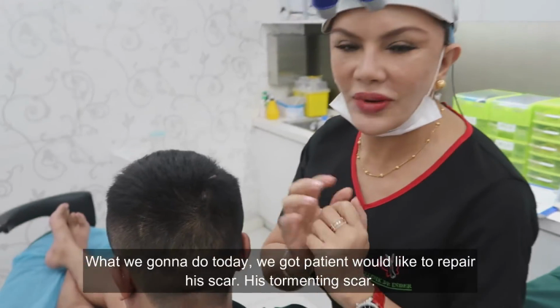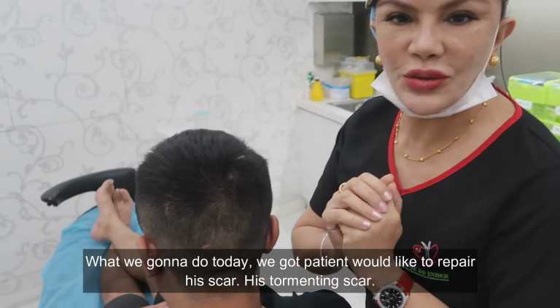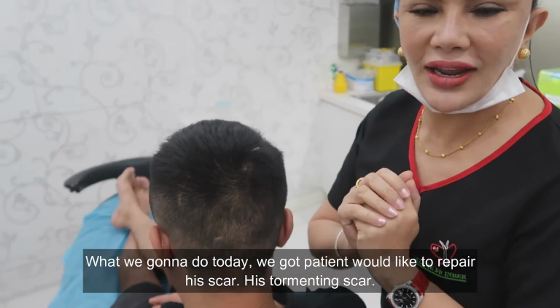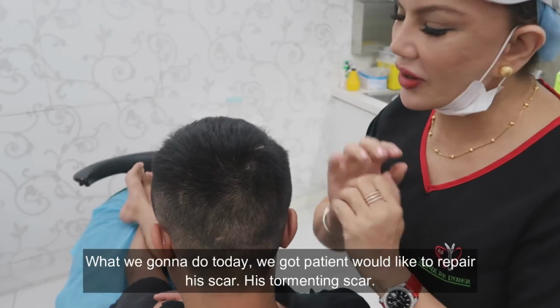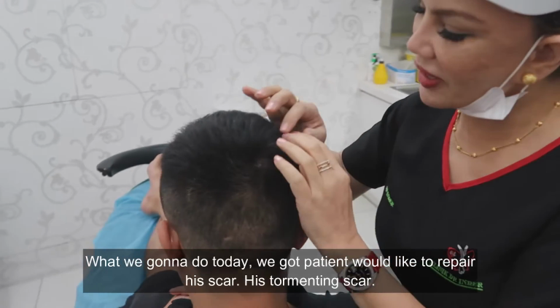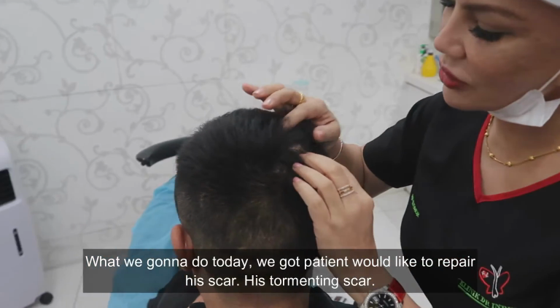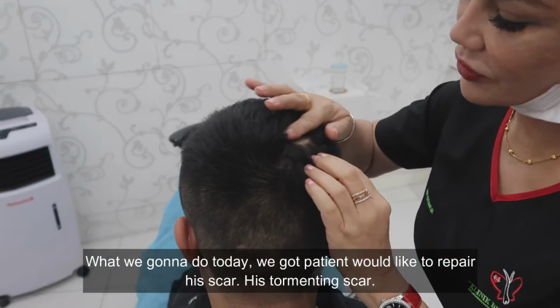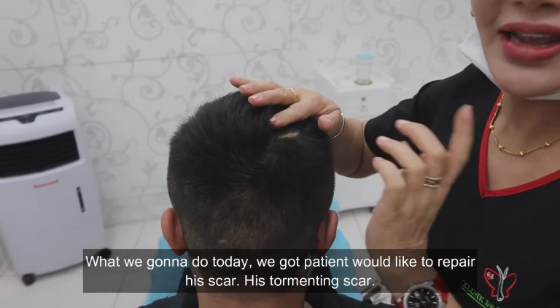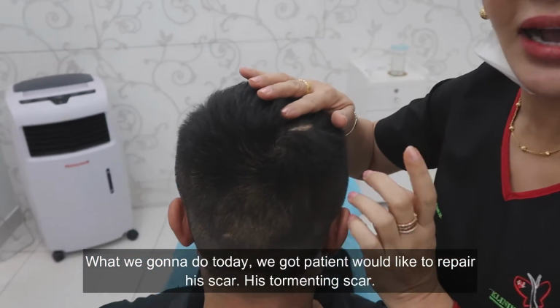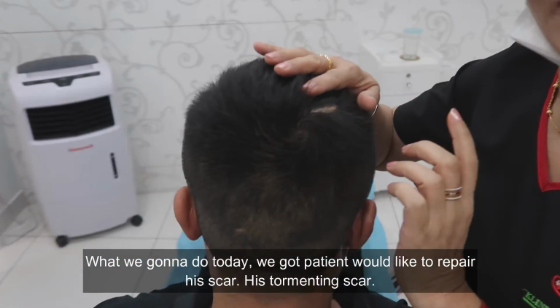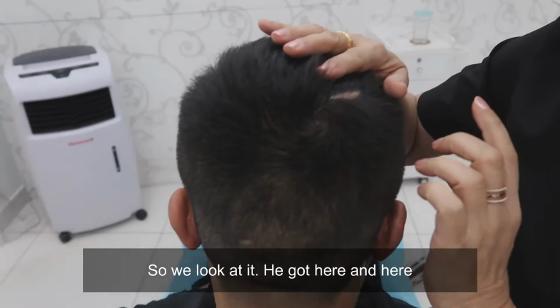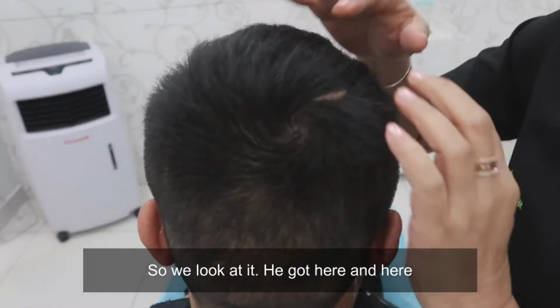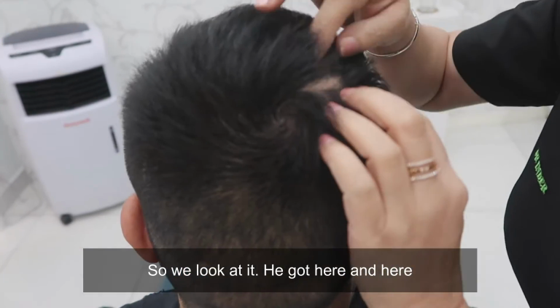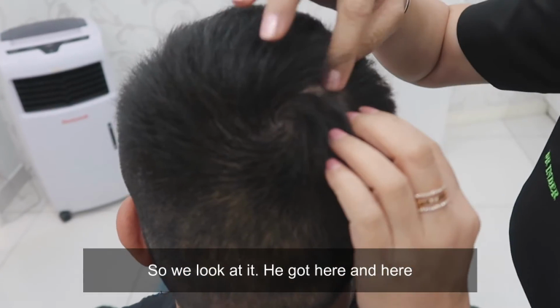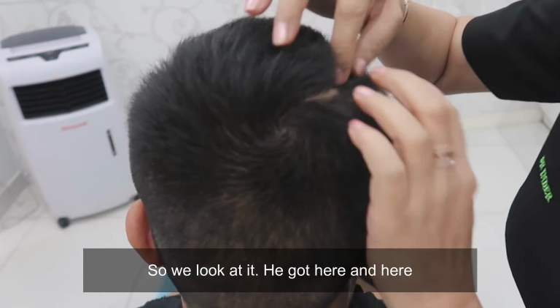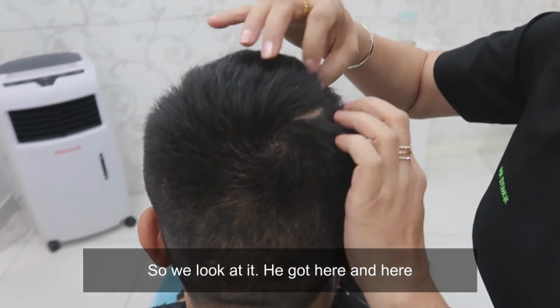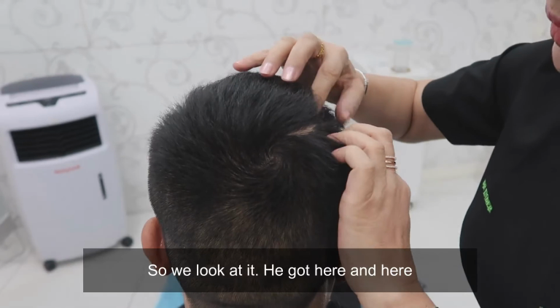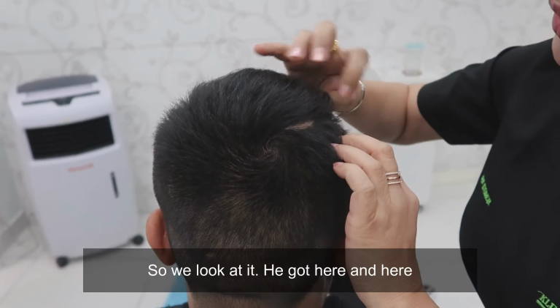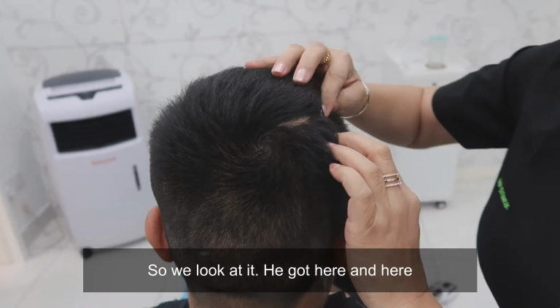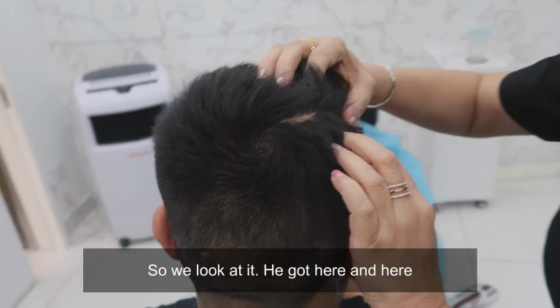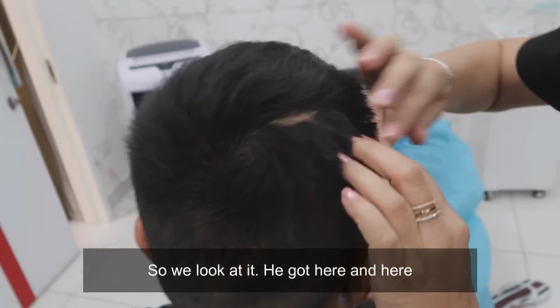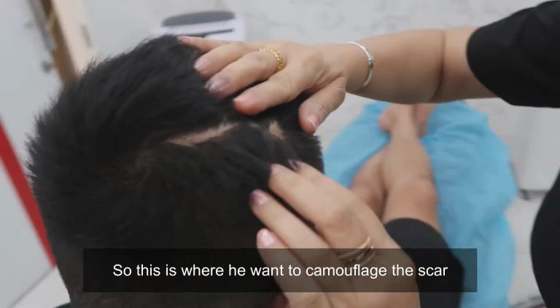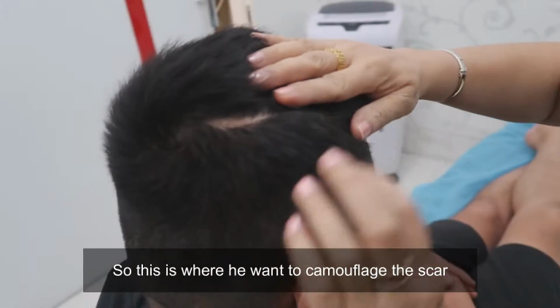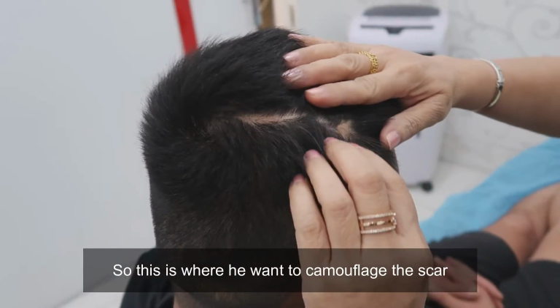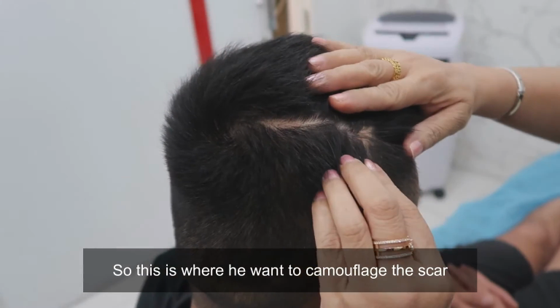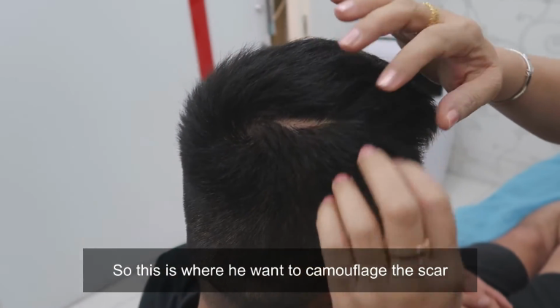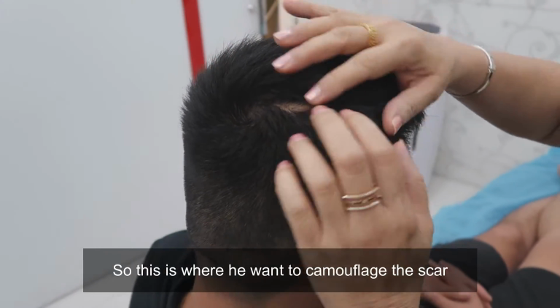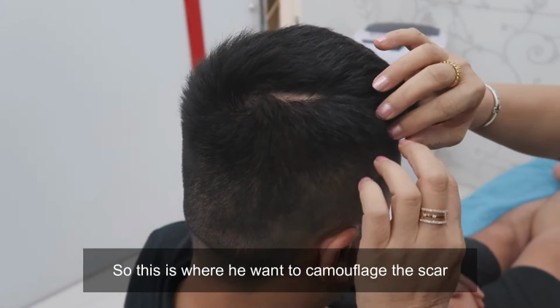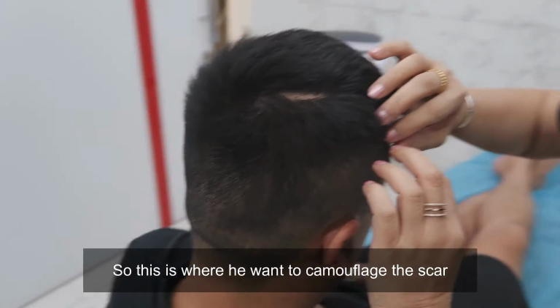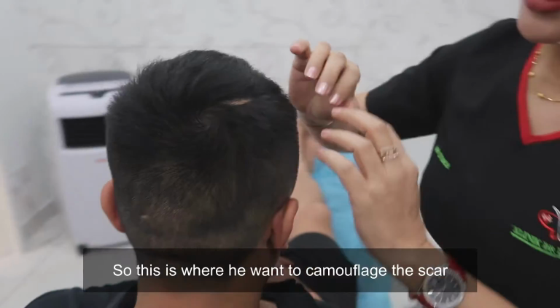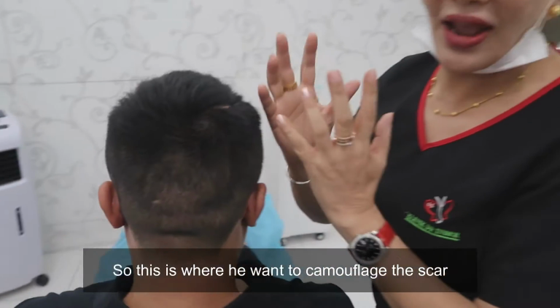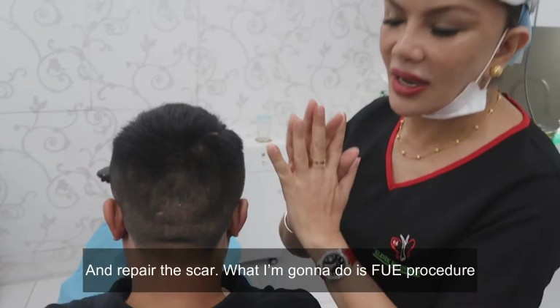So what we're going to do today — we've got a patient who would like to repair his traumatic scar. If you look at this, it's got here and here. This is where he wants to camouflage and repair the scar.